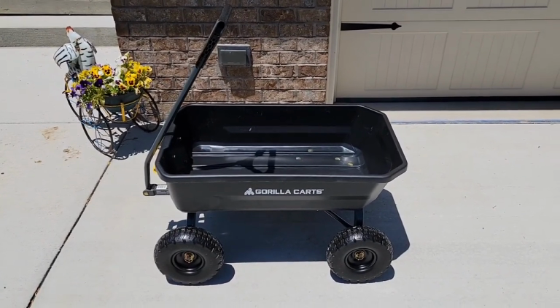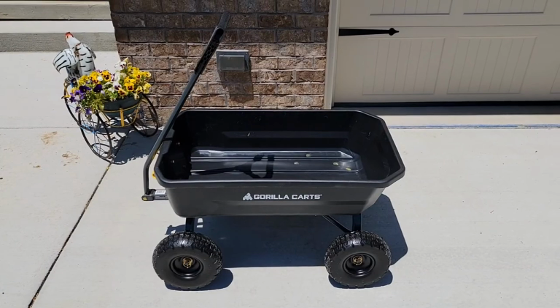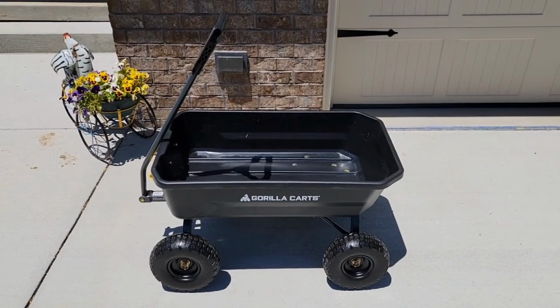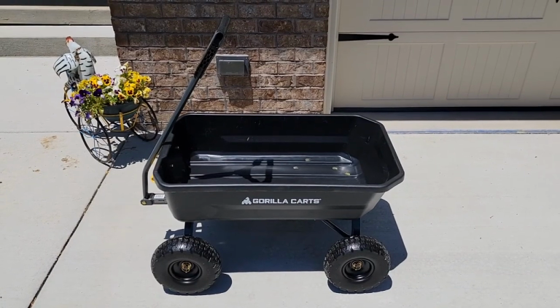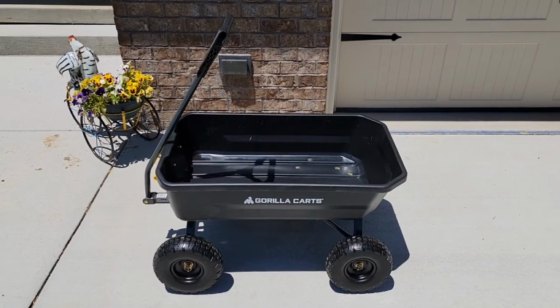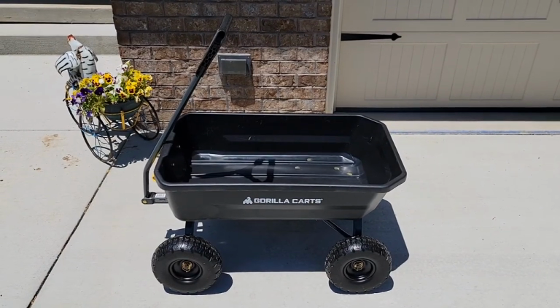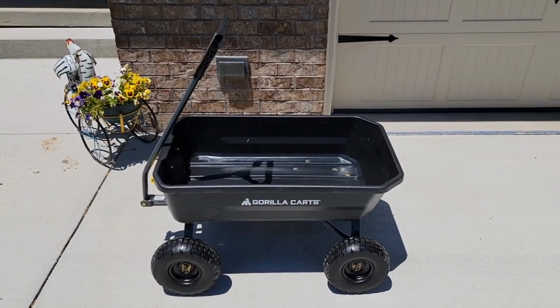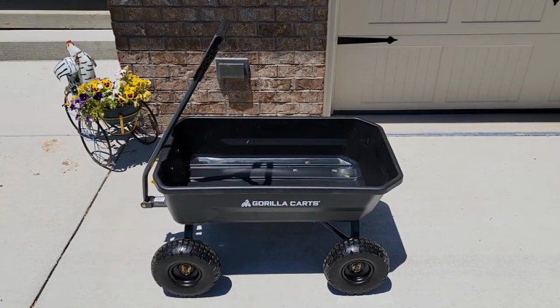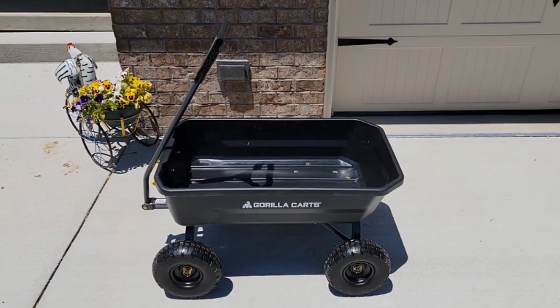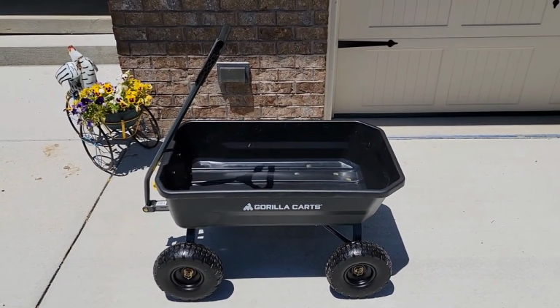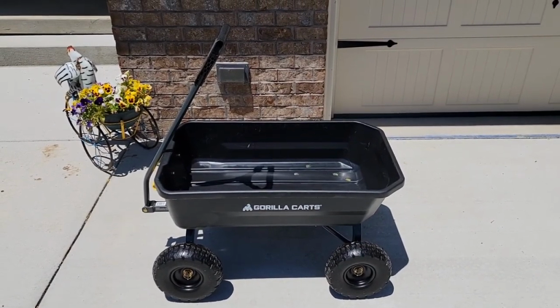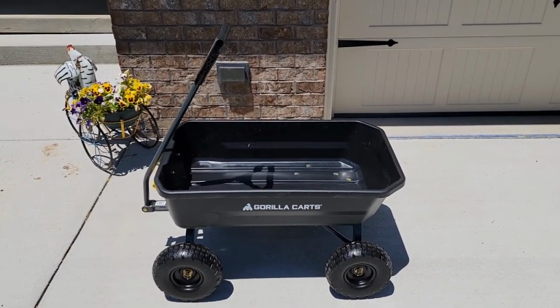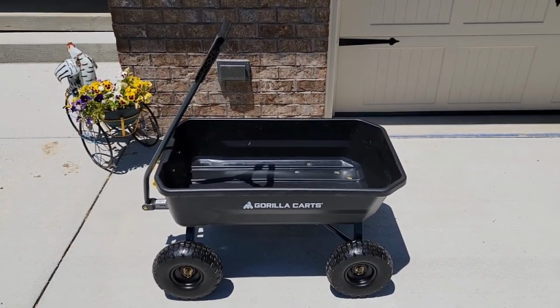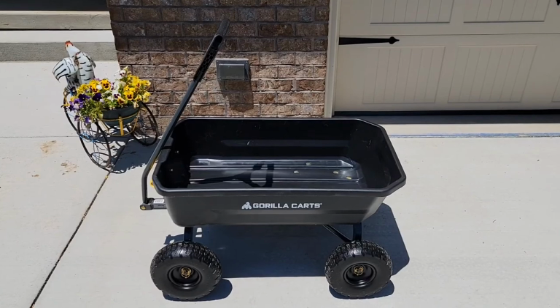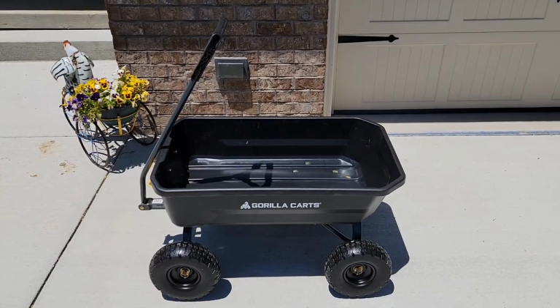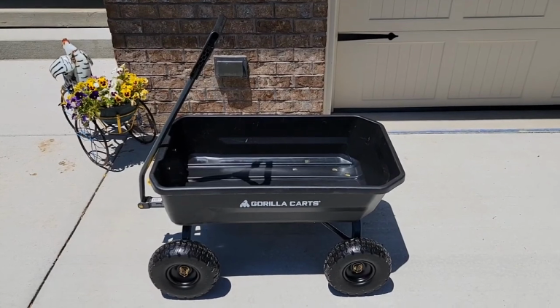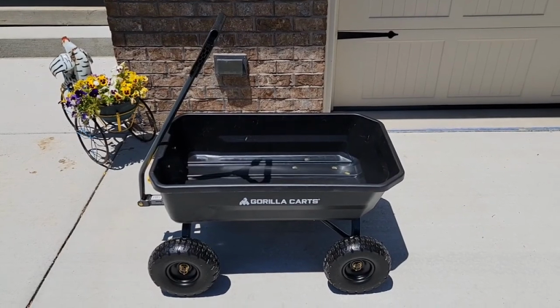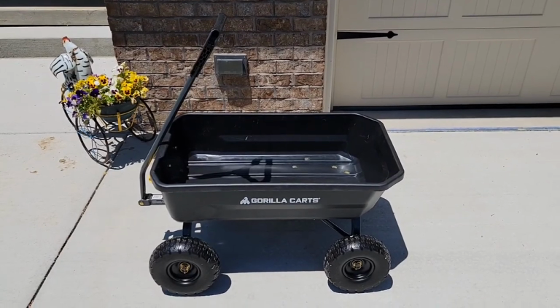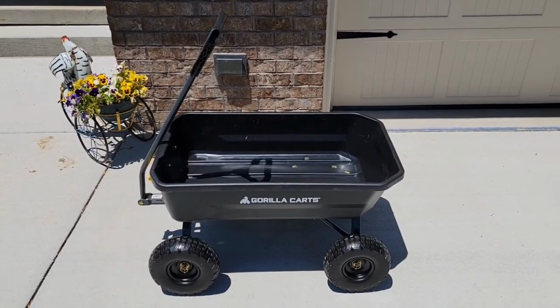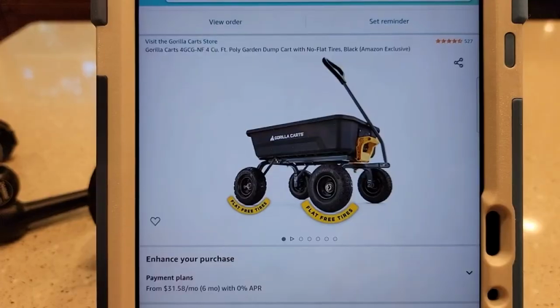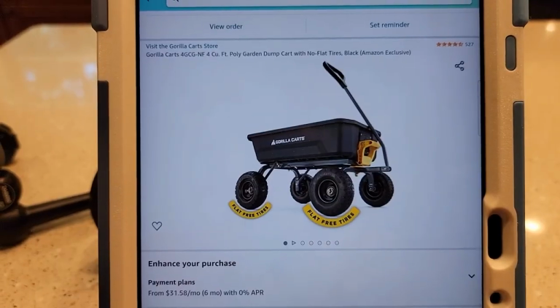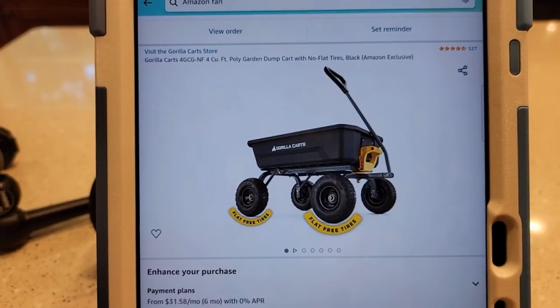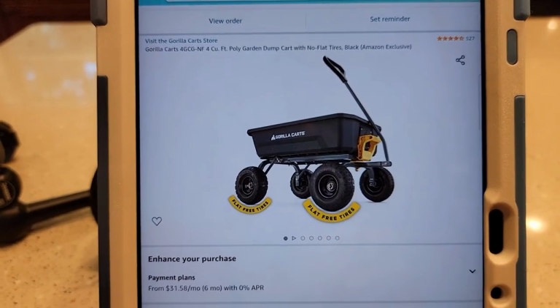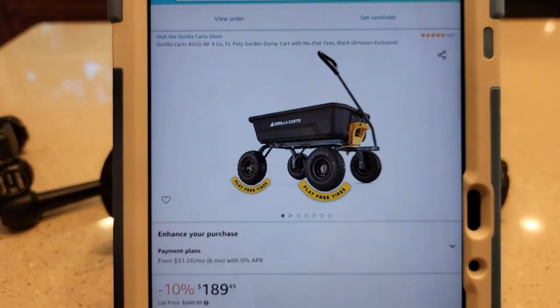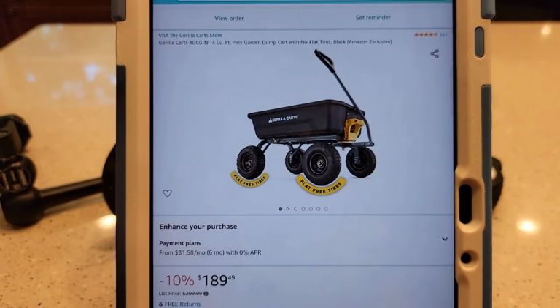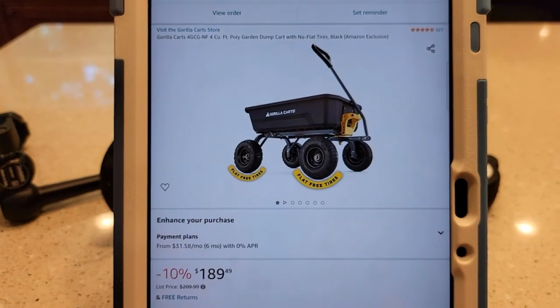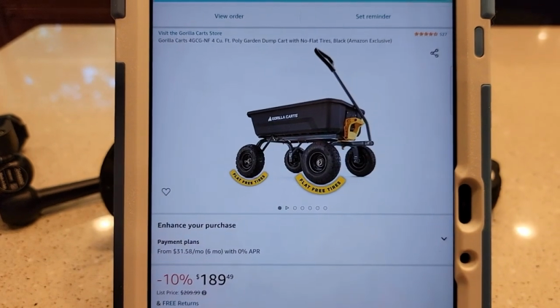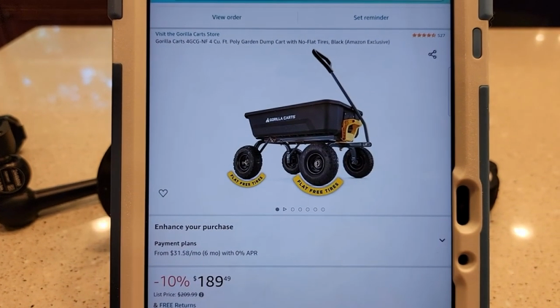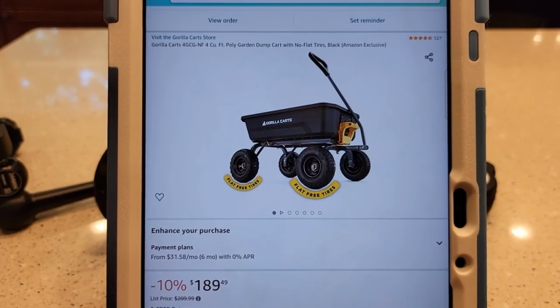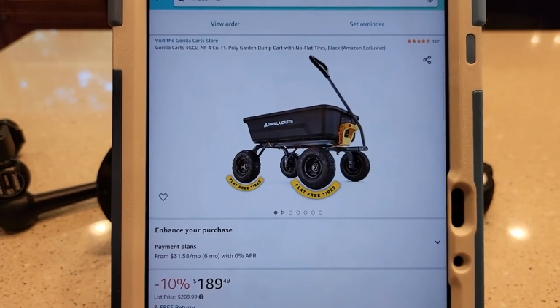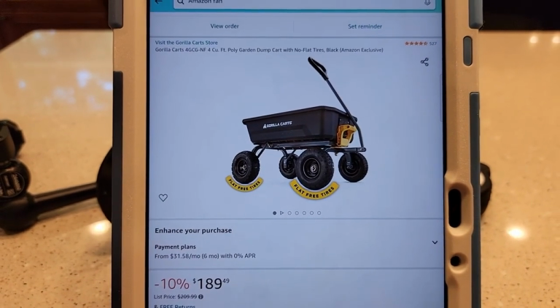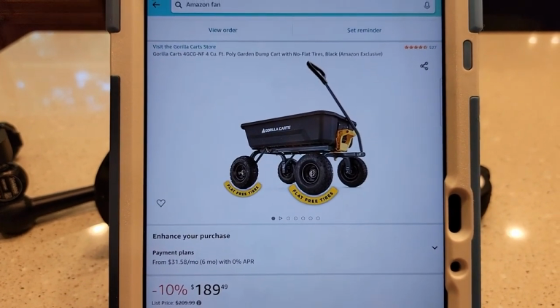I really like this Gorilla Dump Cart. I've got another video that shows you step by step how to put it together — it's very simple. I bought it off of Amazon. It retails for around $220, but I got it on sale for $190.